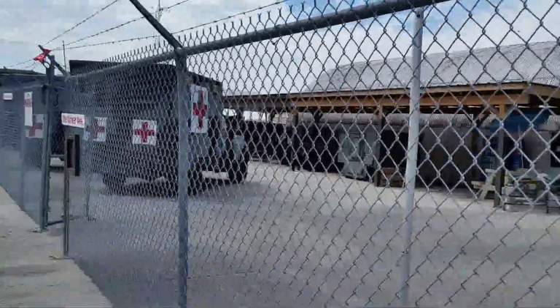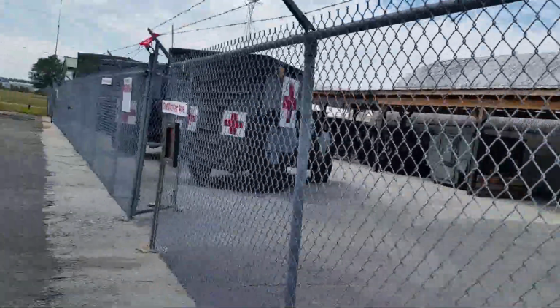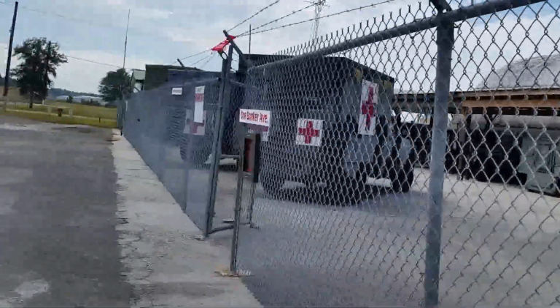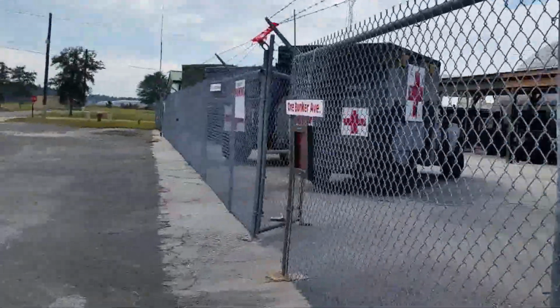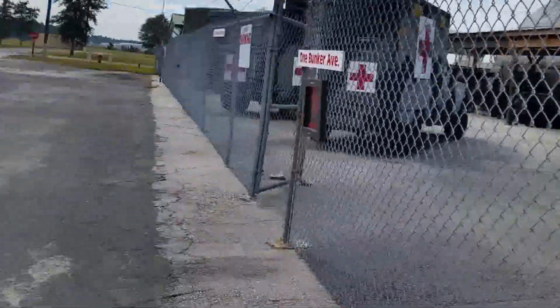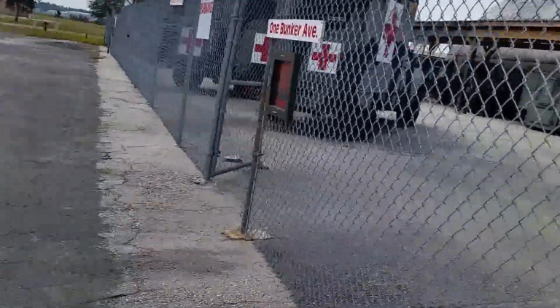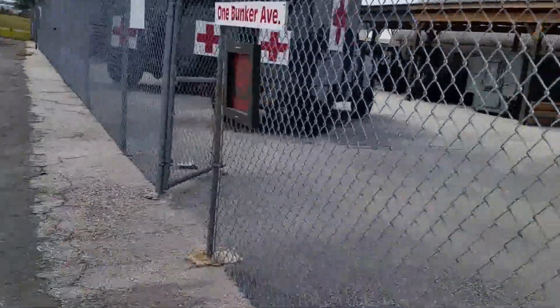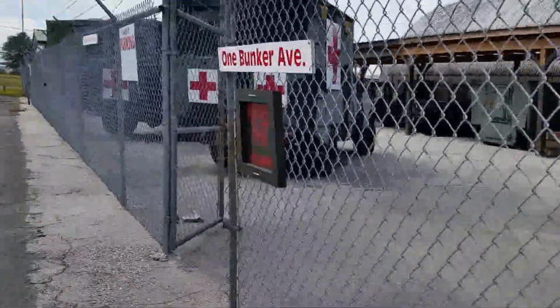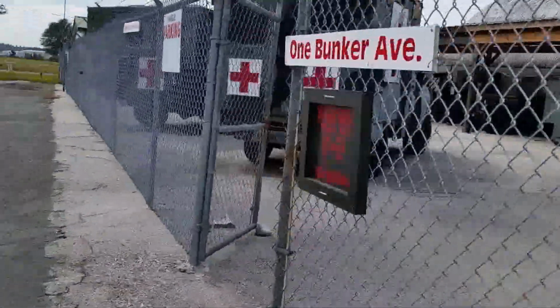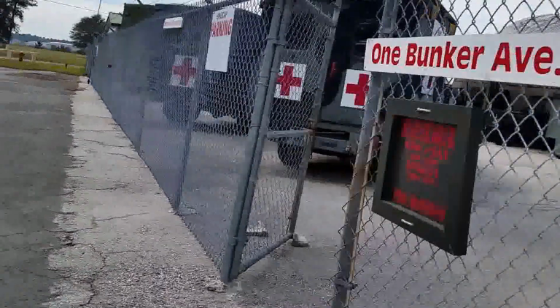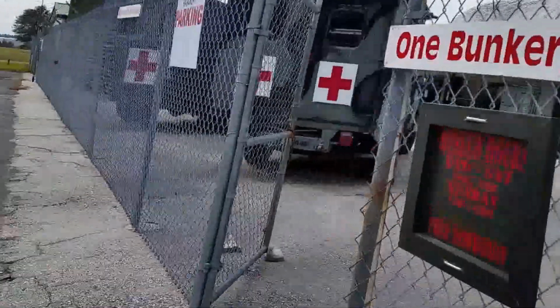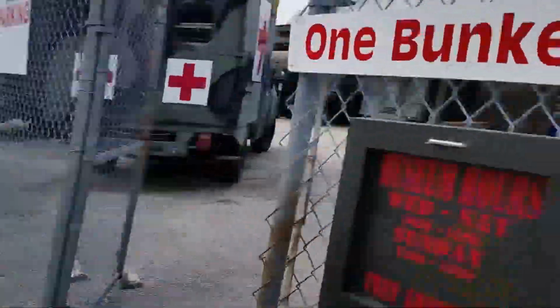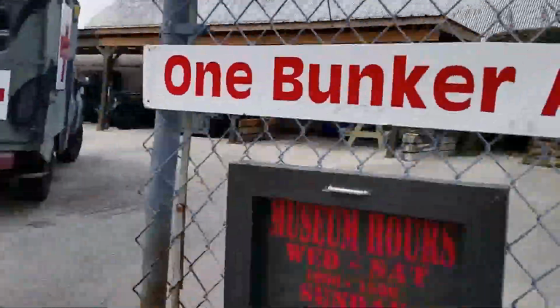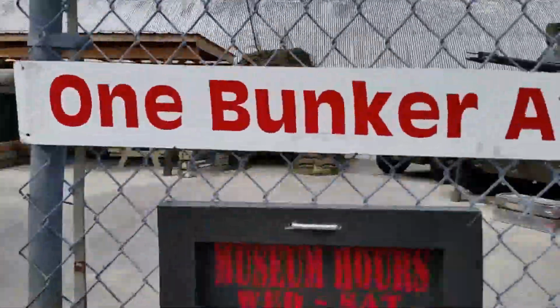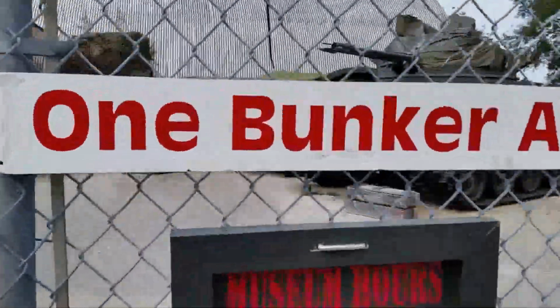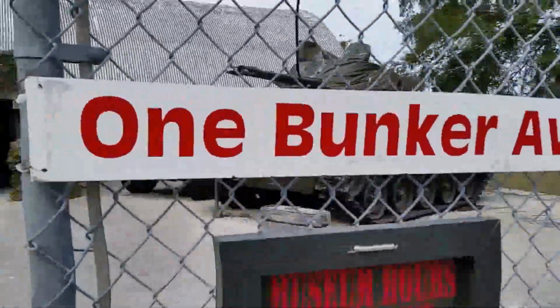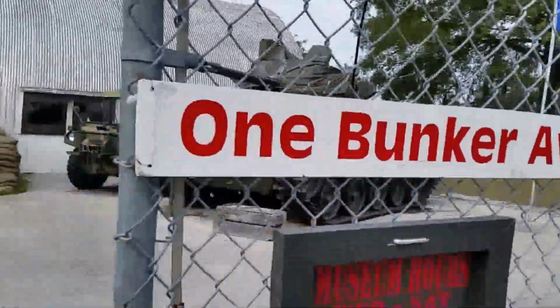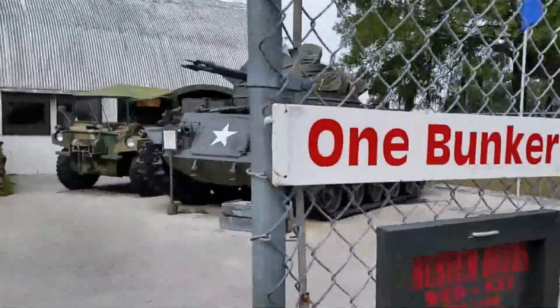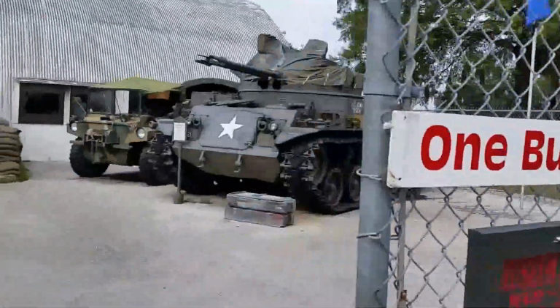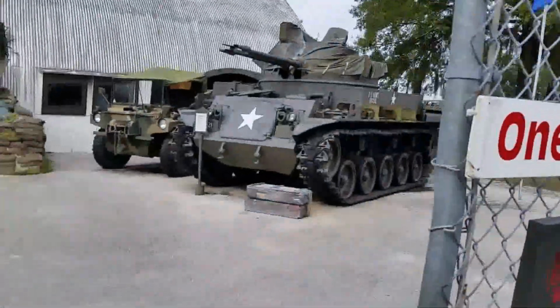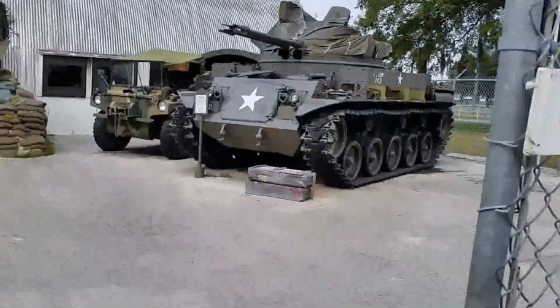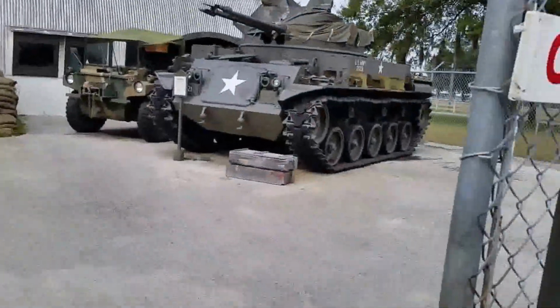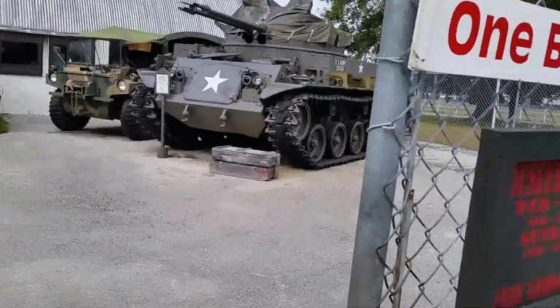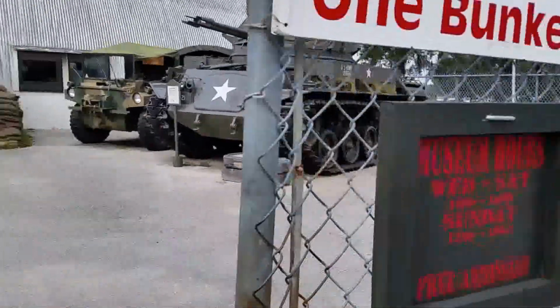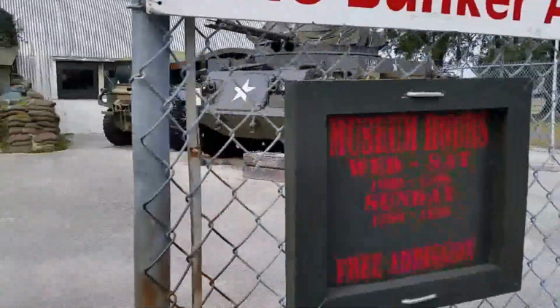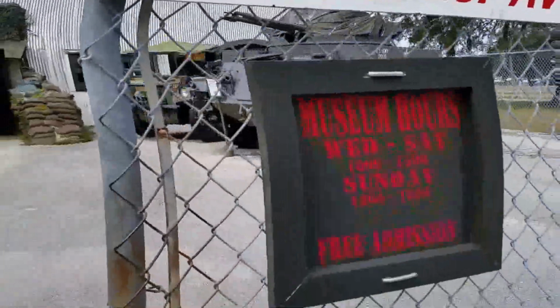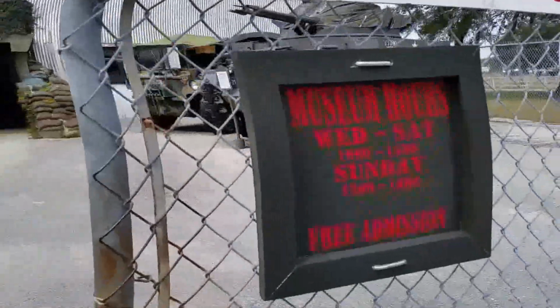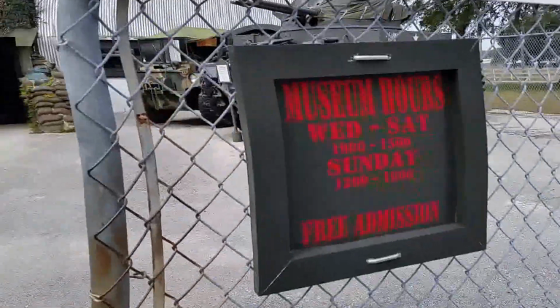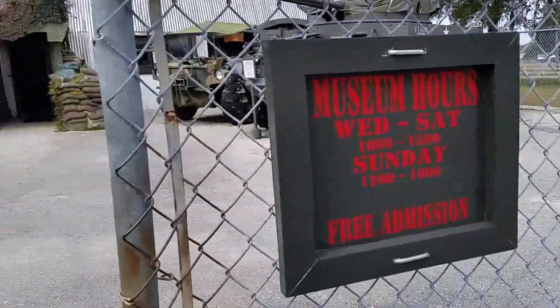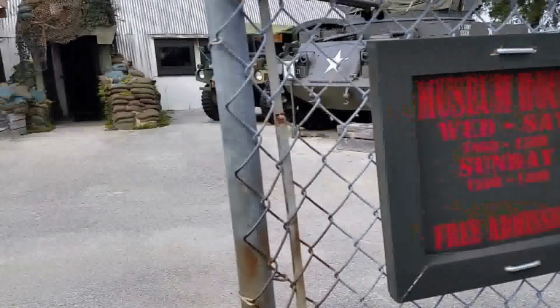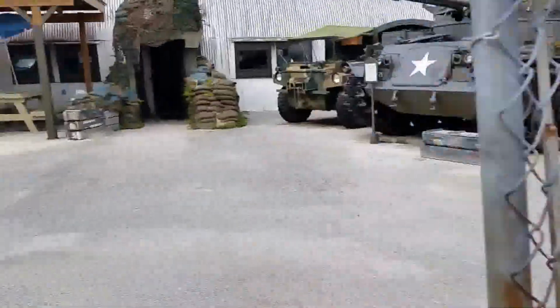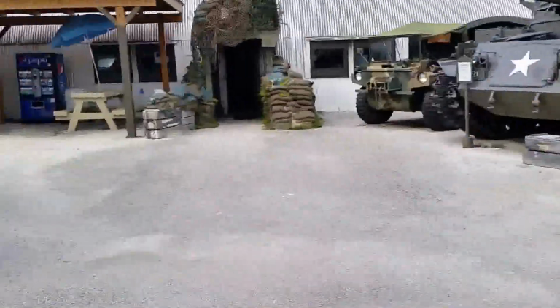Let's take a quick walk inside here at 1 Bunker Avenue, Green Cove Springs — the Military Museum.